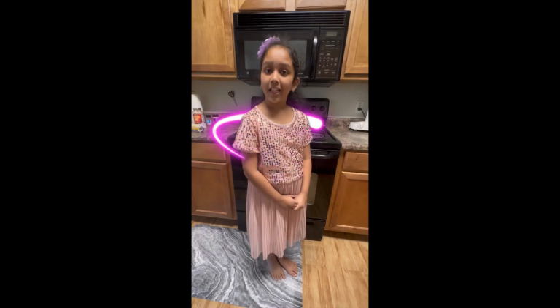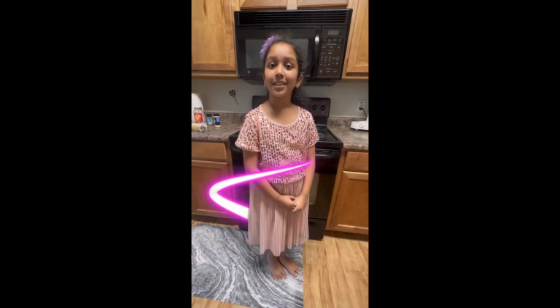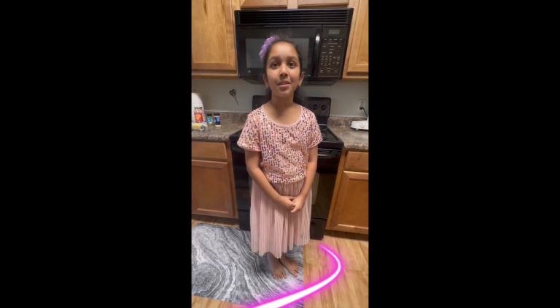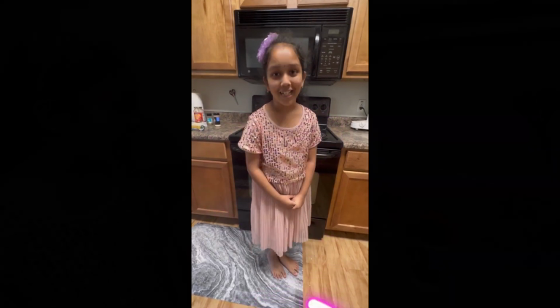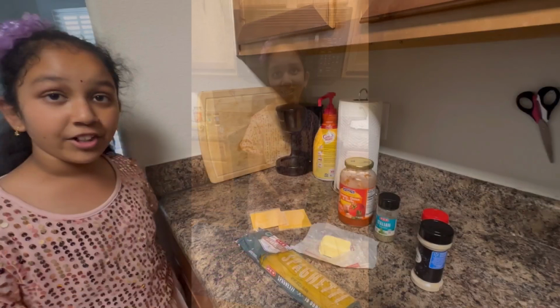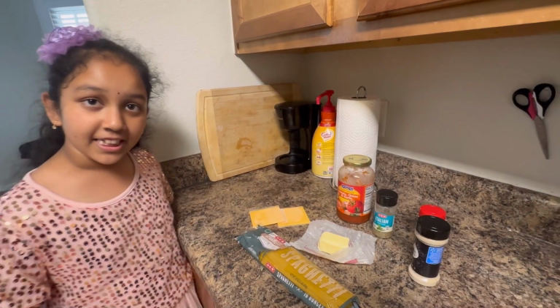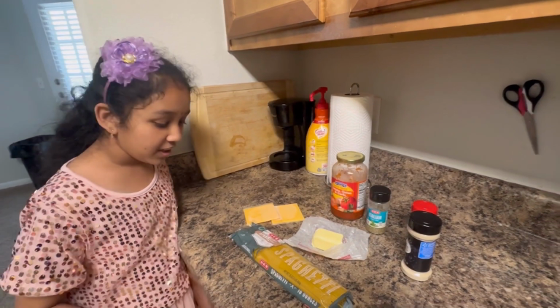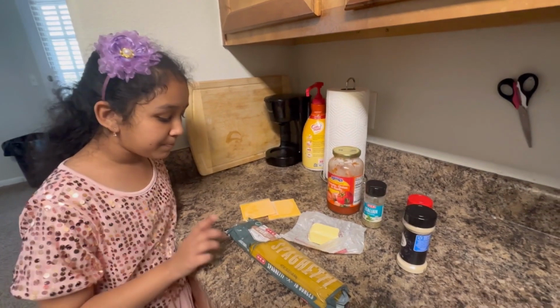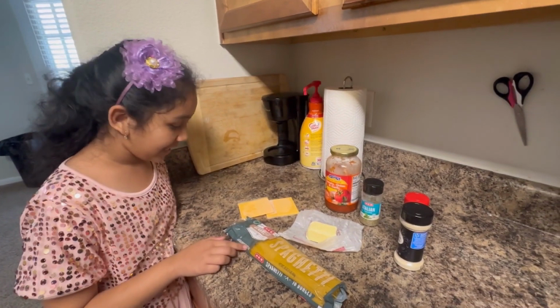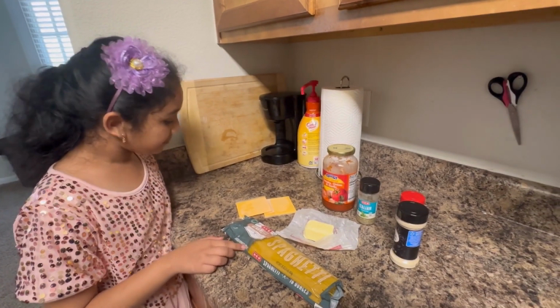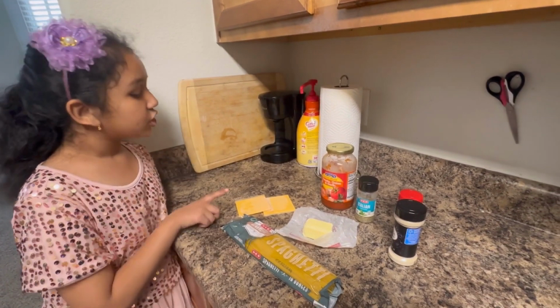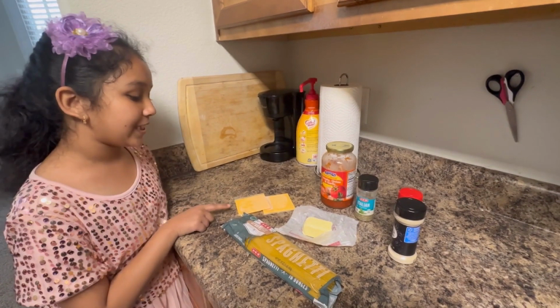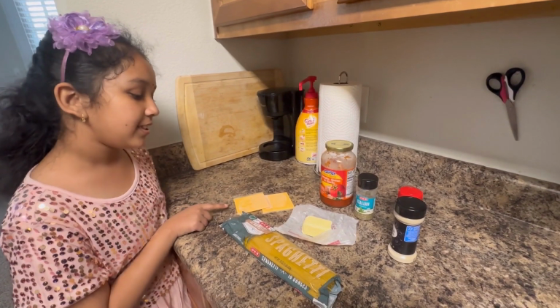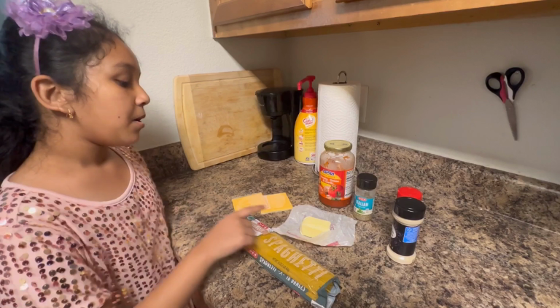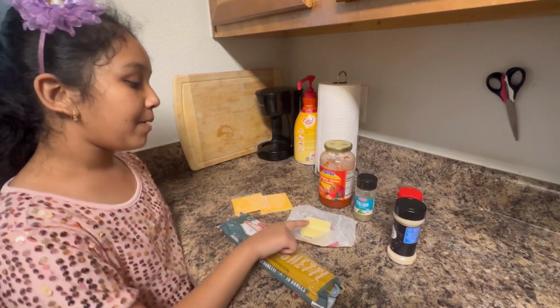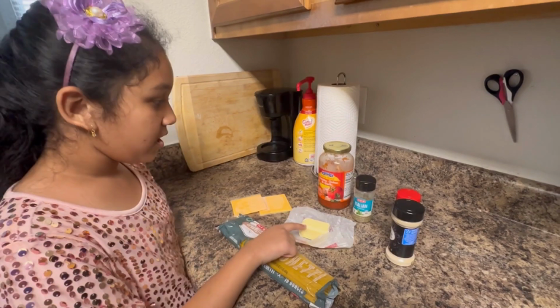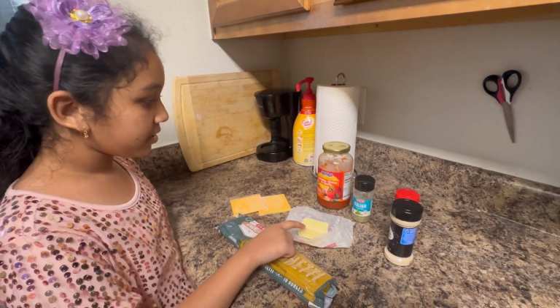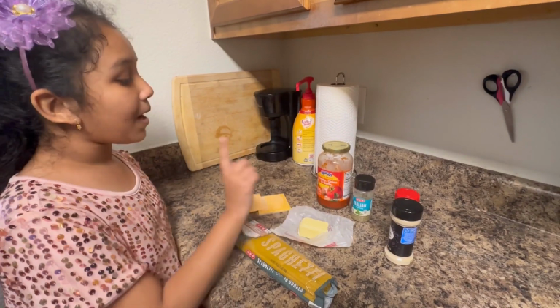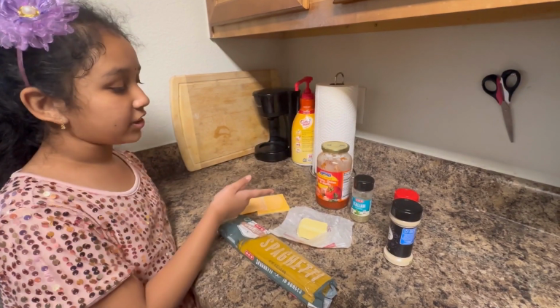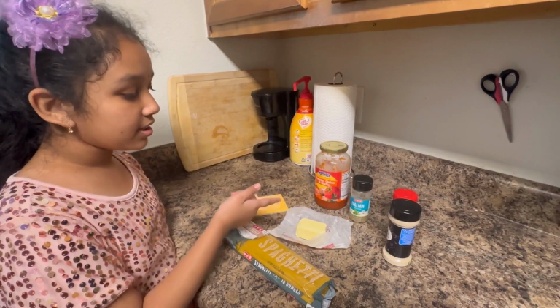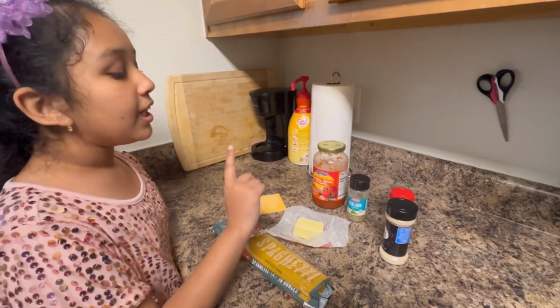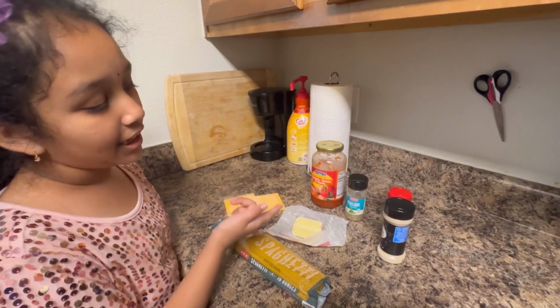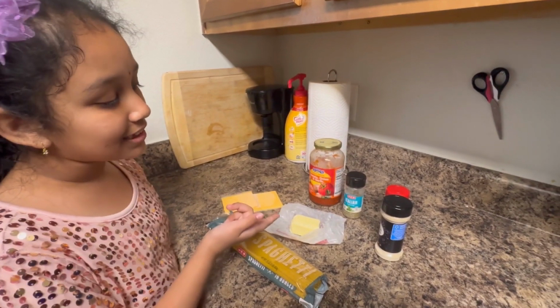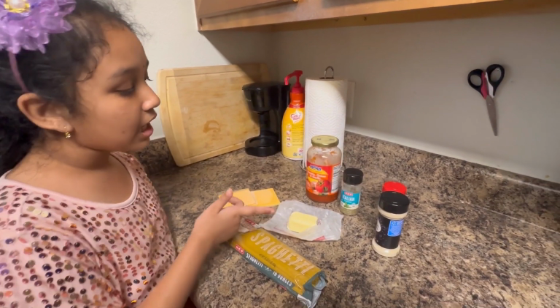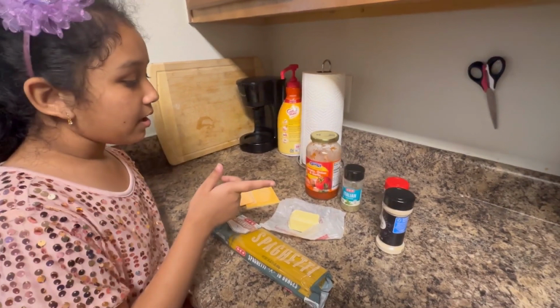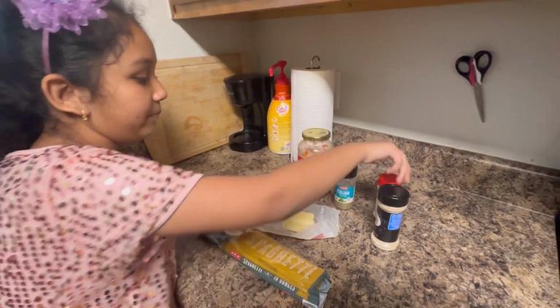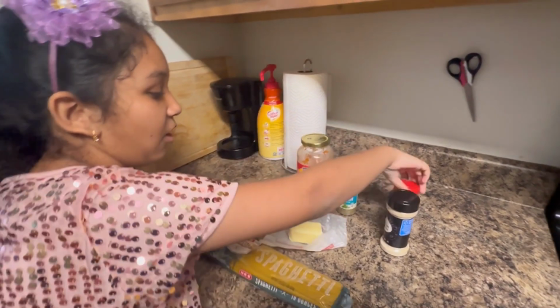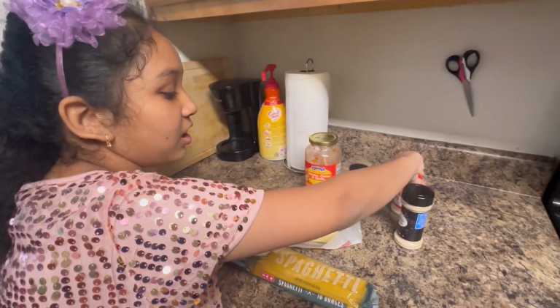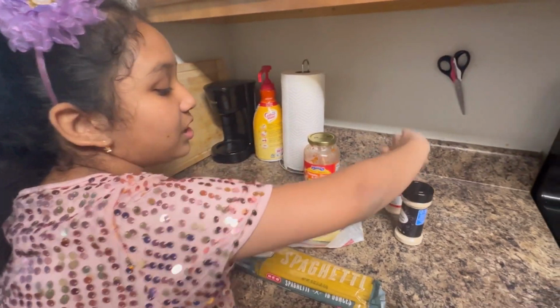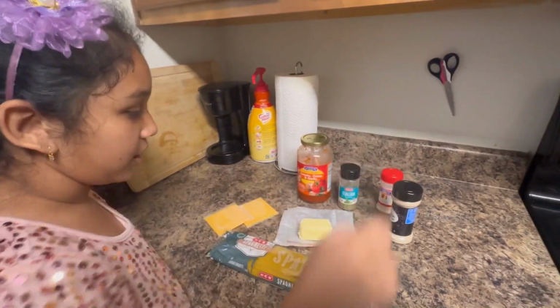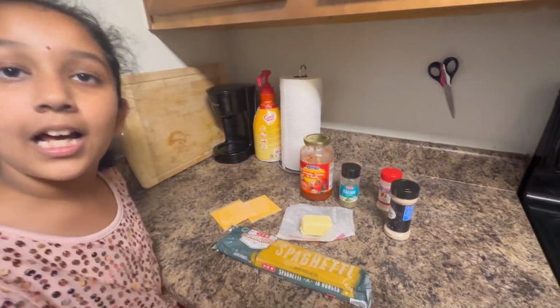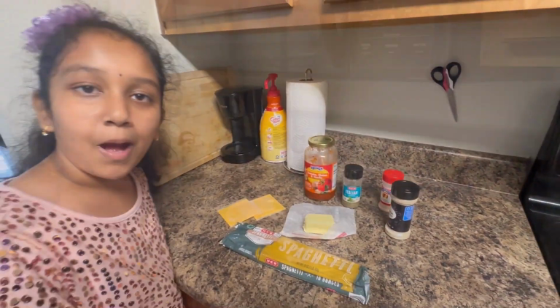Let's make some yummy spaghetti. The ingredients are spaghetti, cheese, butter, pasta sauce, Italian seasoning, garlic powder, and onion powder.